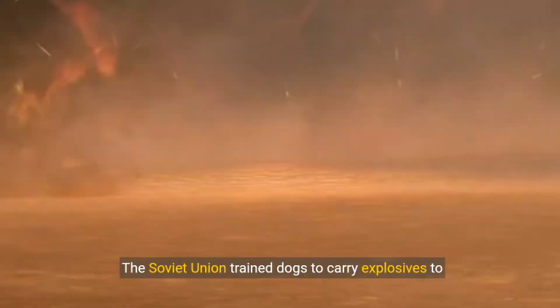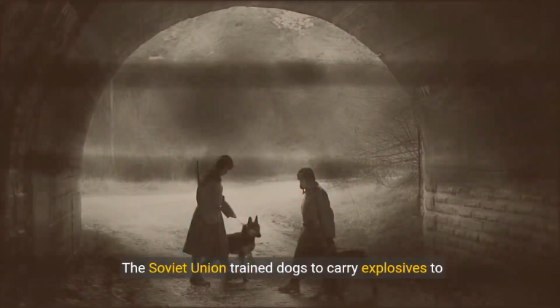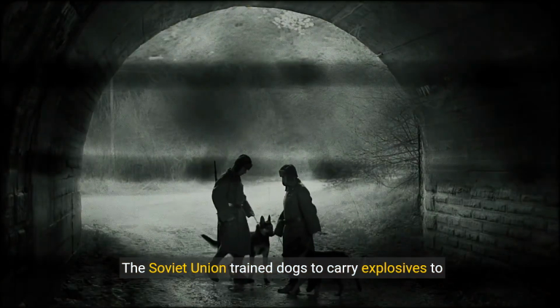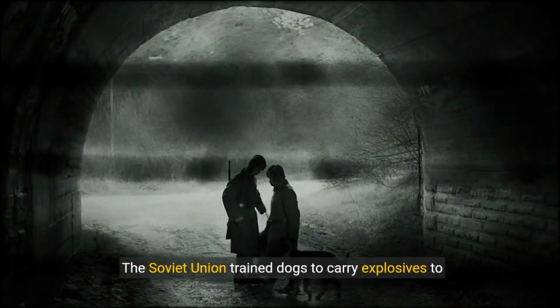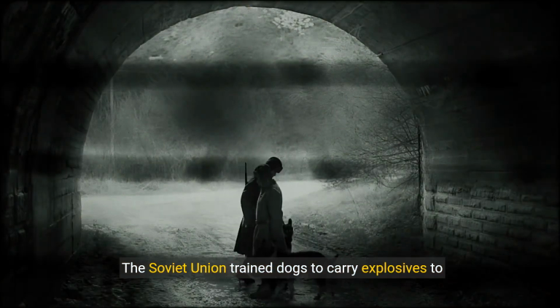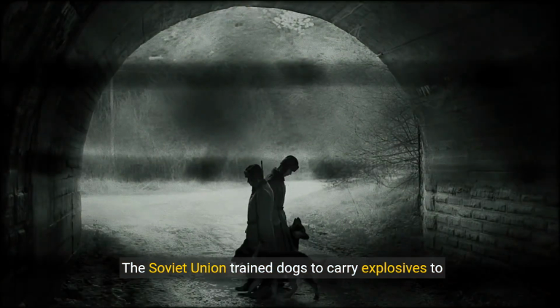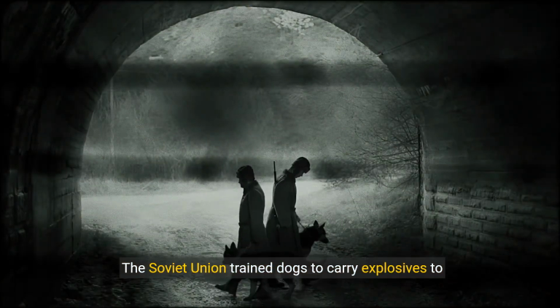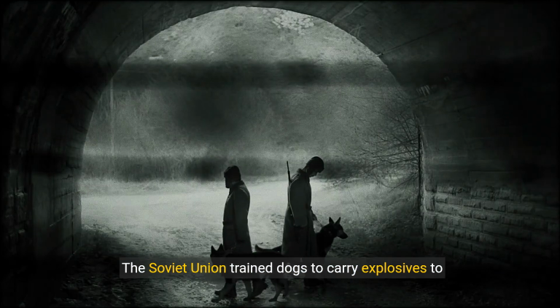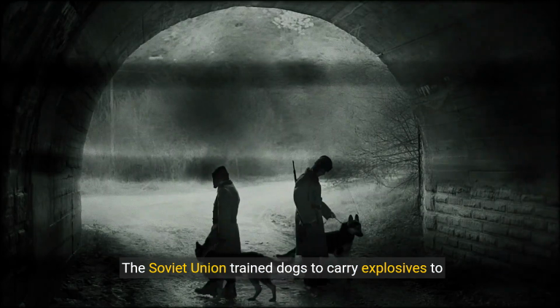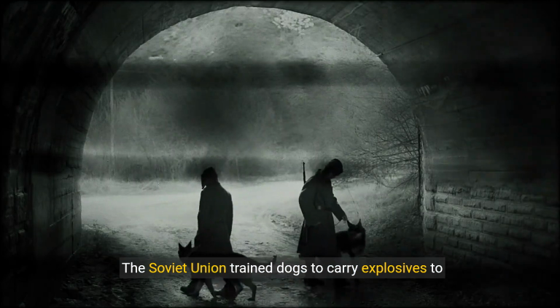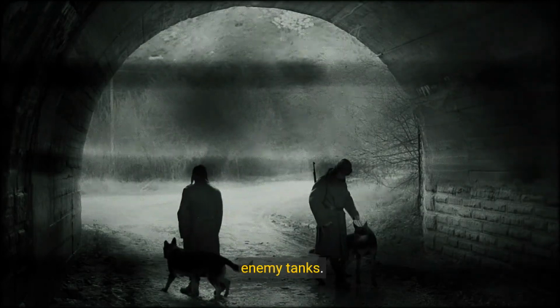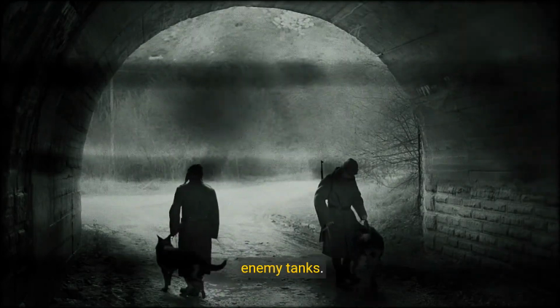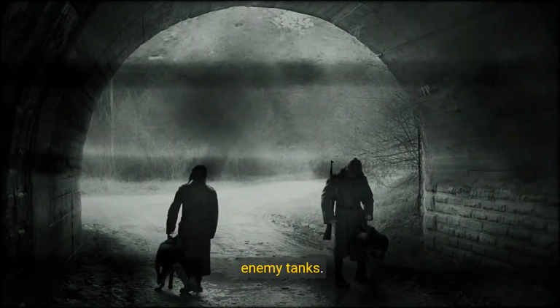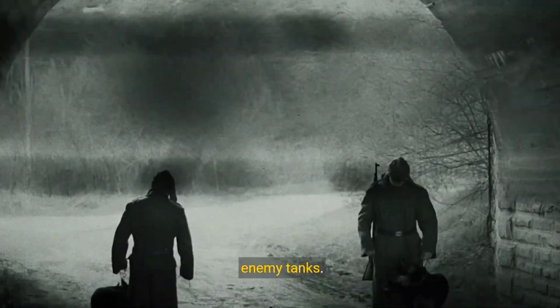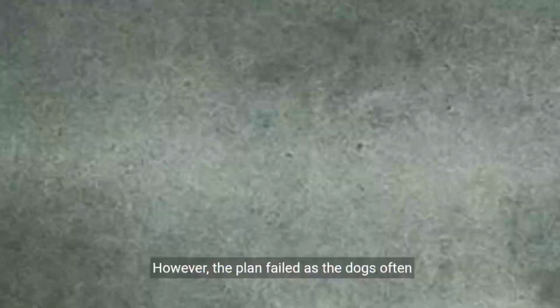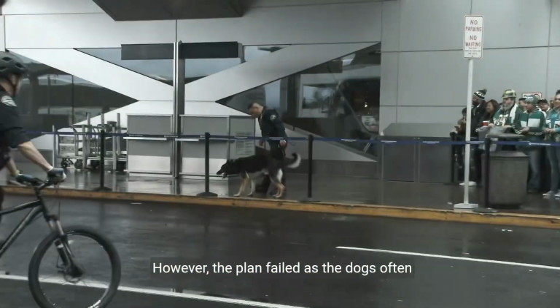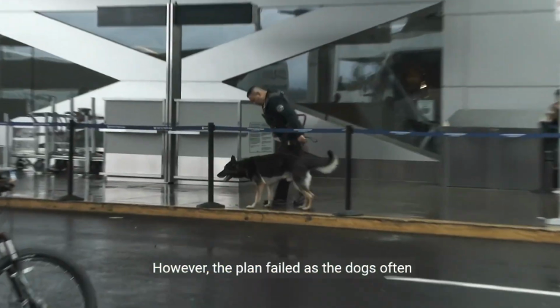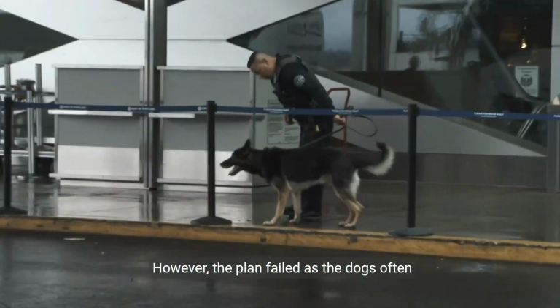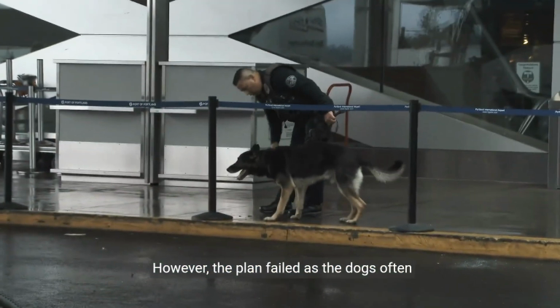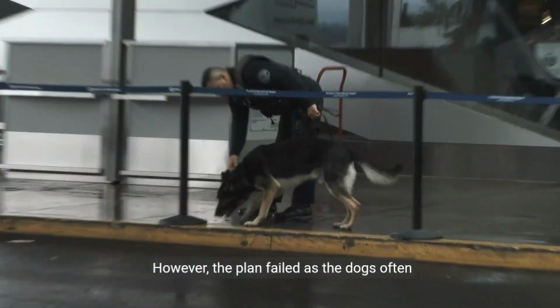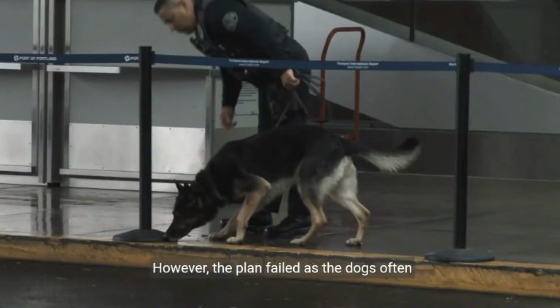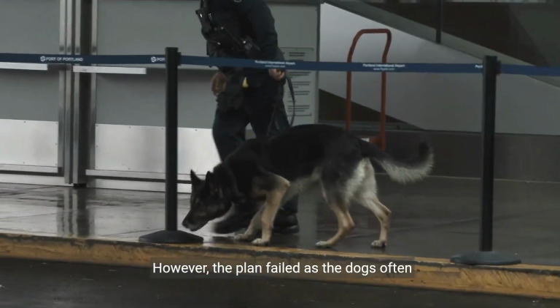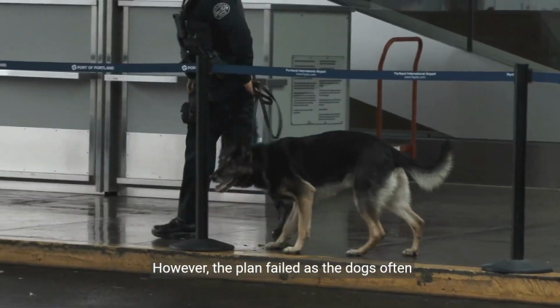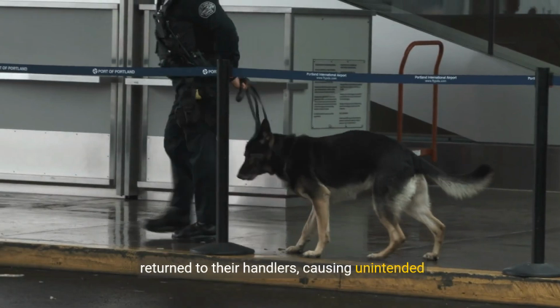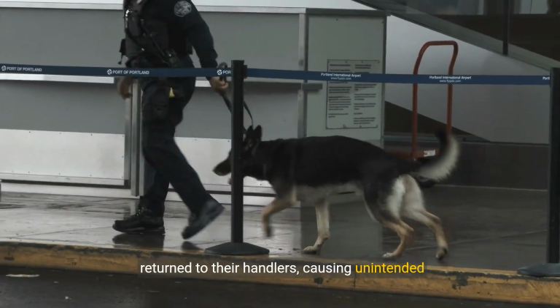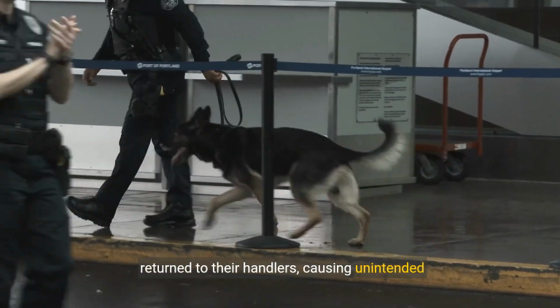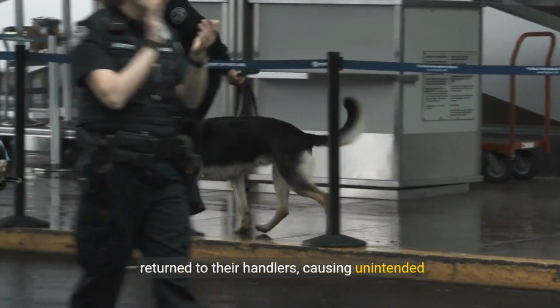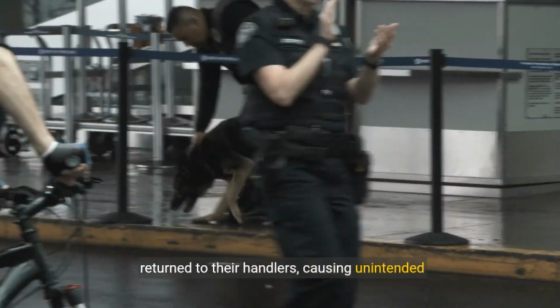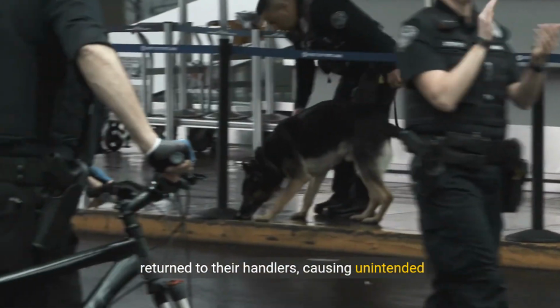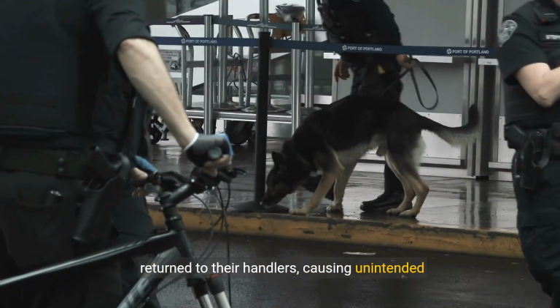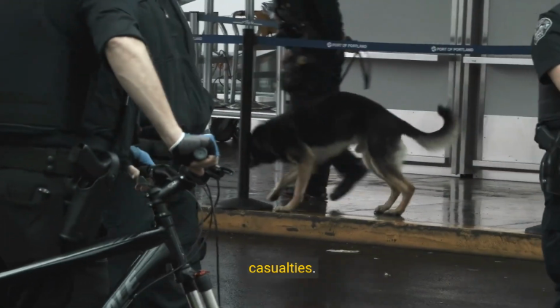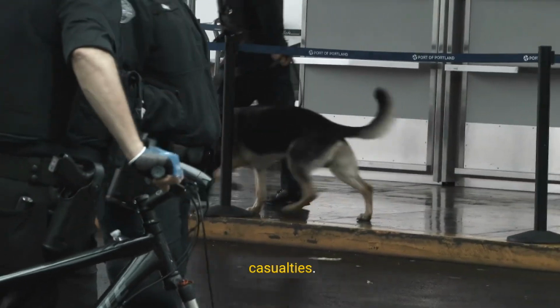The Soviet Union trained dogs to carry explosives to enemy tanks. However, the plan failed, as the dogs often returned to their handlers, causing unintended casualties.